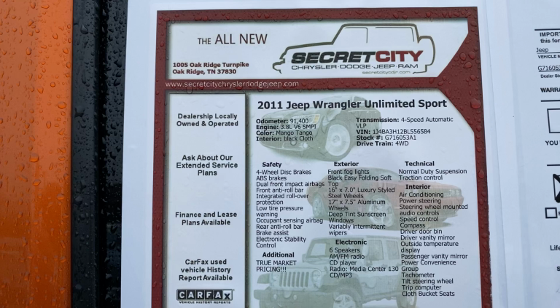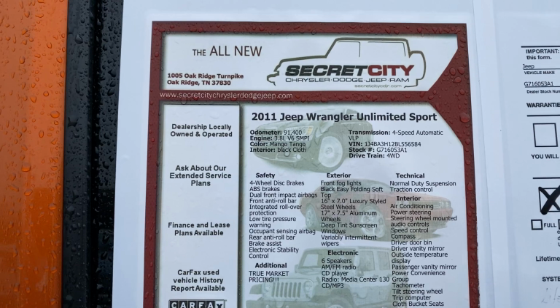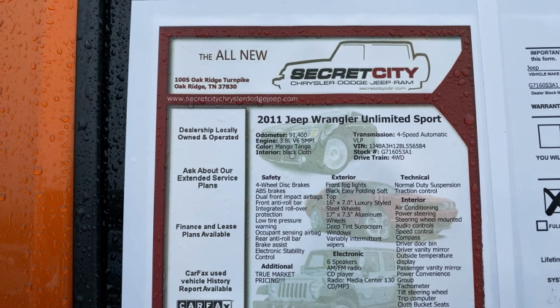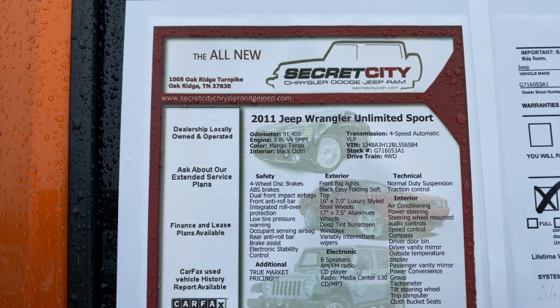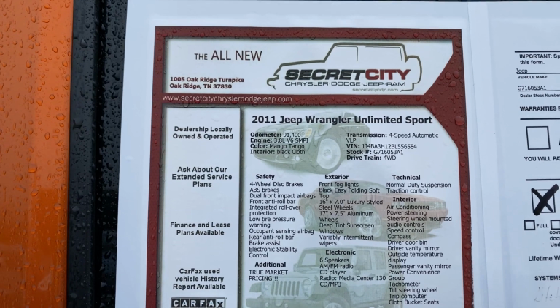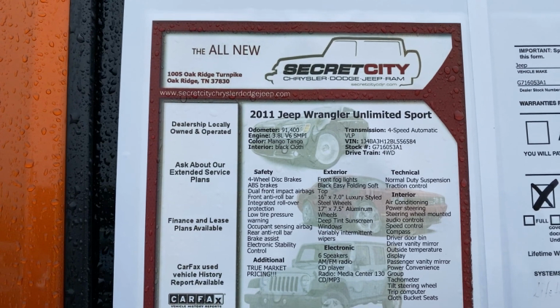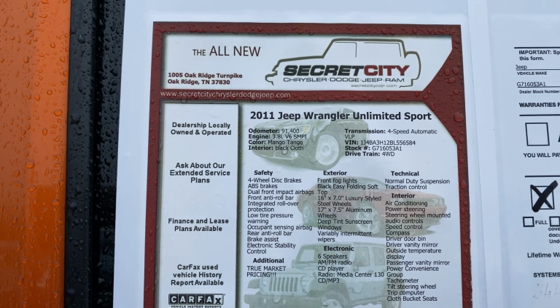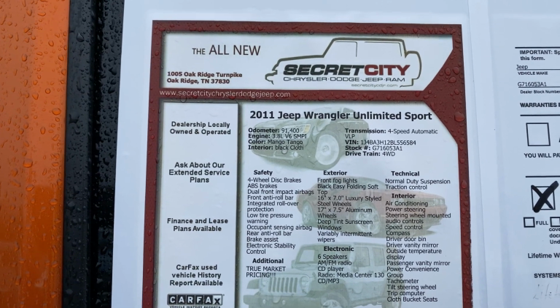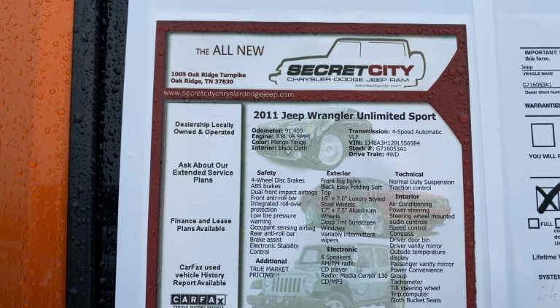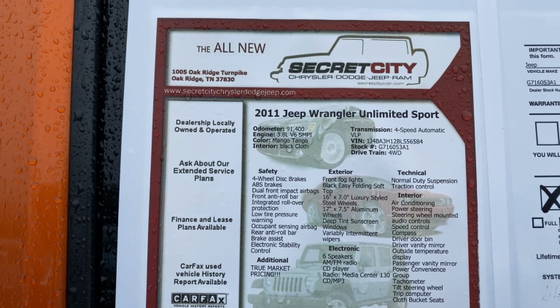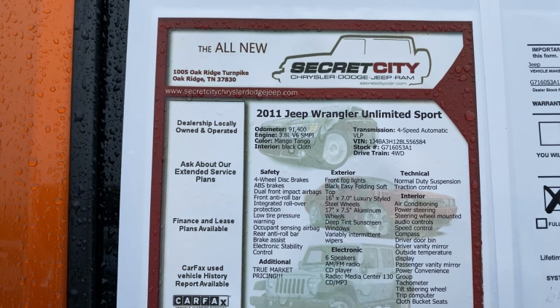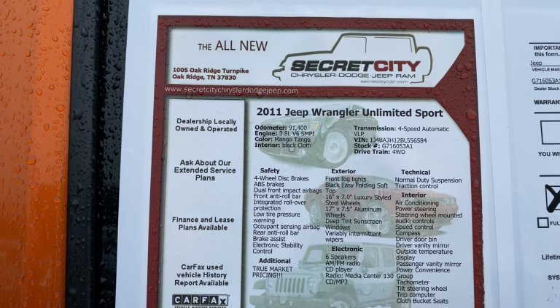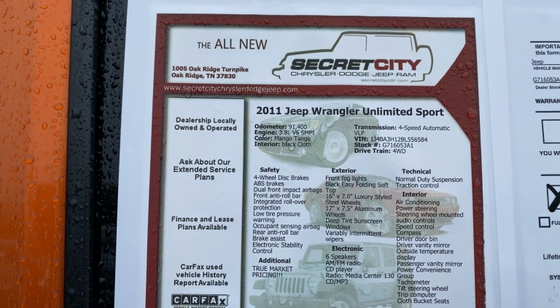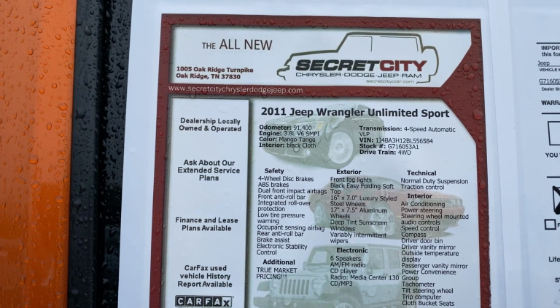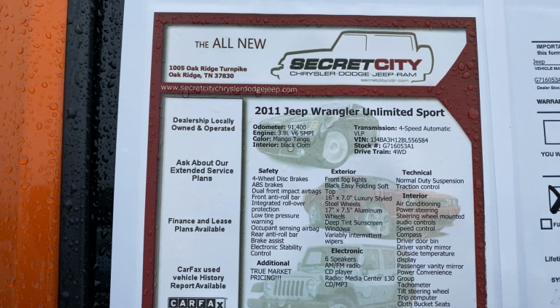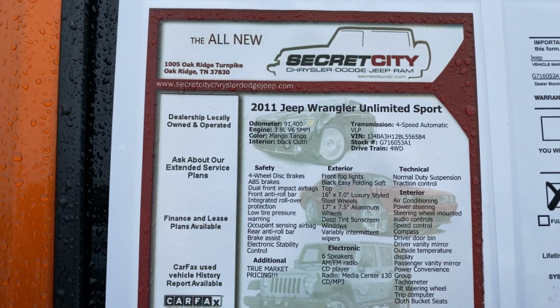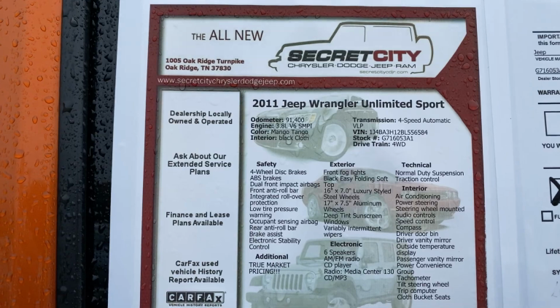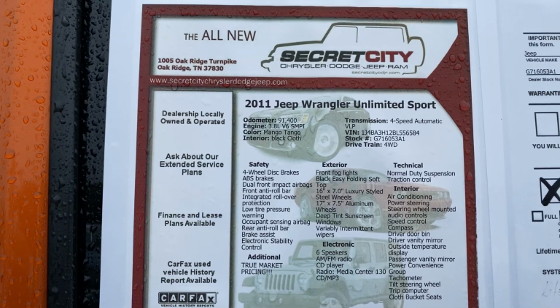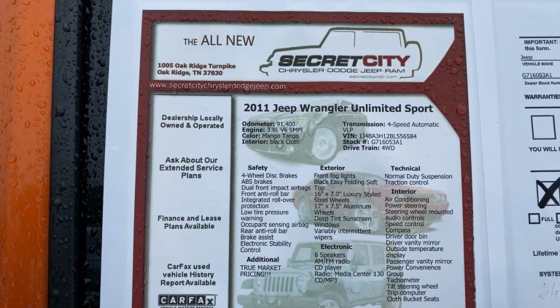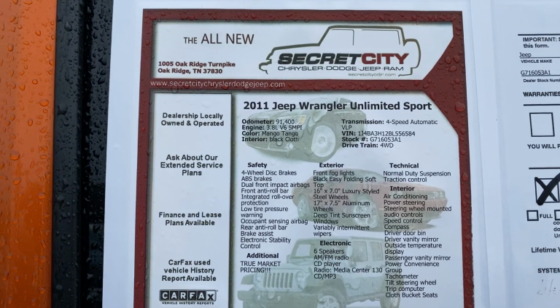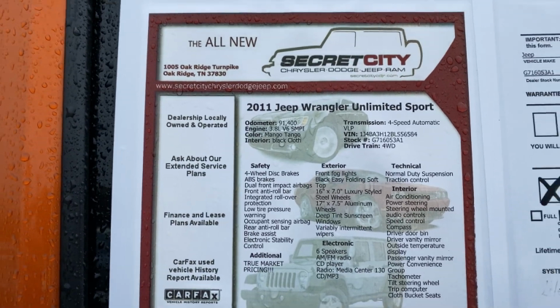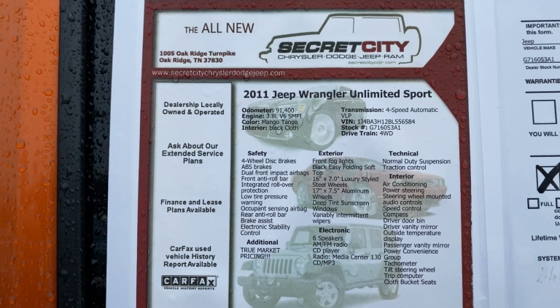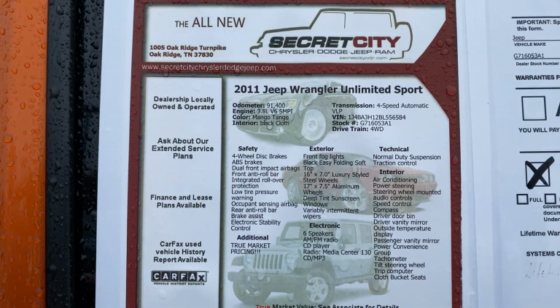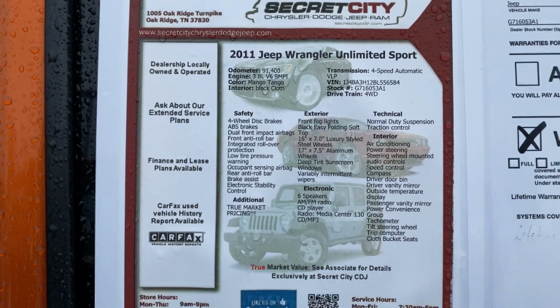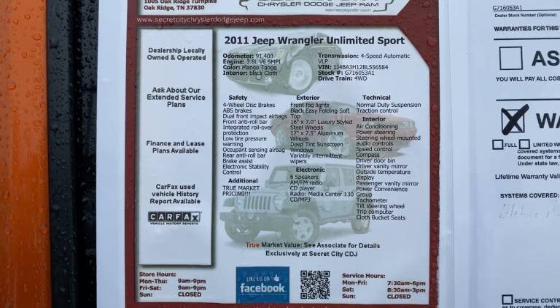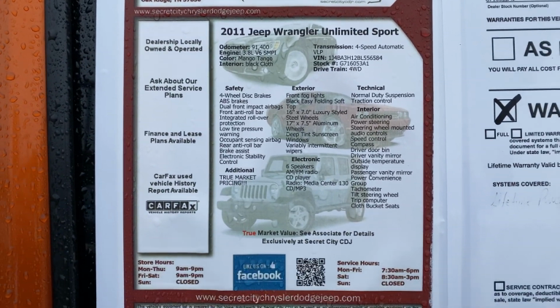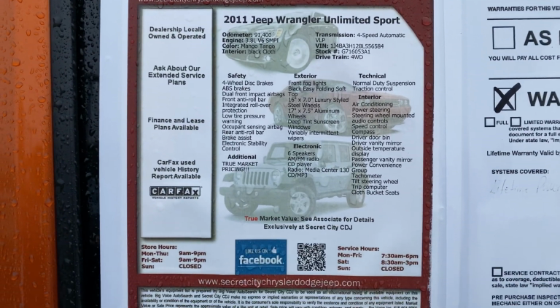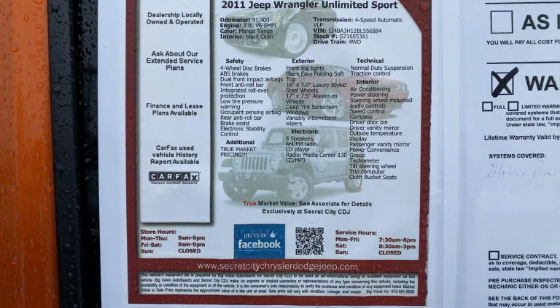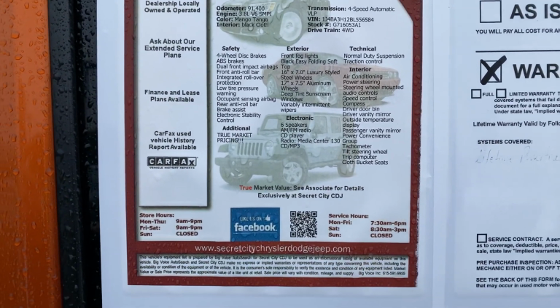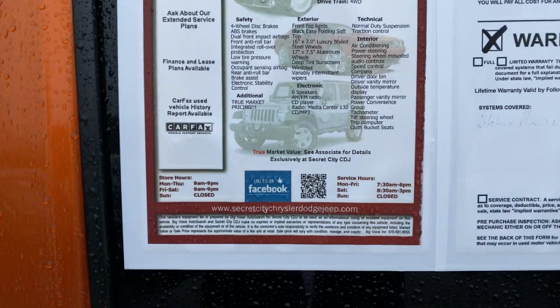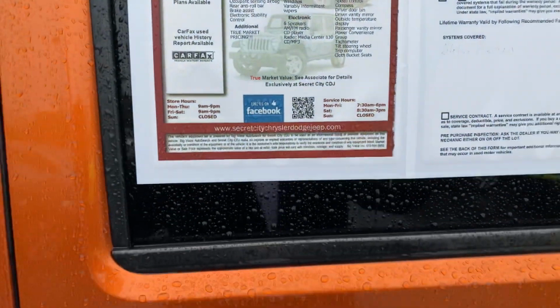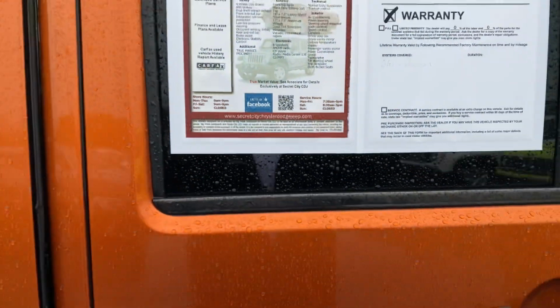Hi, my name is Mark Collins at Secret City Chrysler Jeep in Oak Ridge, Tennessee. This is my 2011 Wrangler Unlimited Sport in Mango Tango.